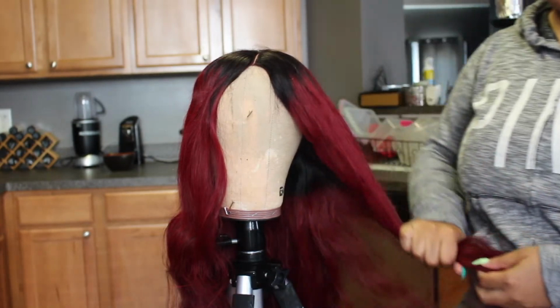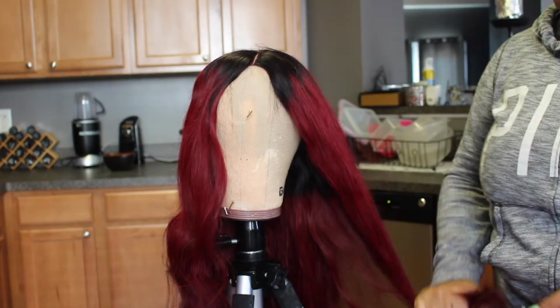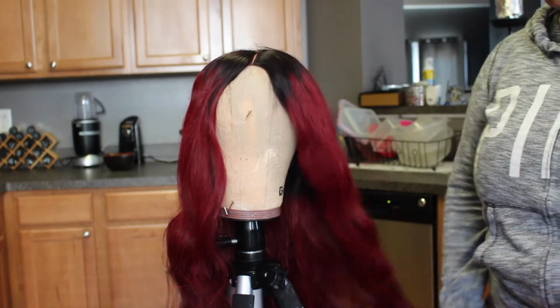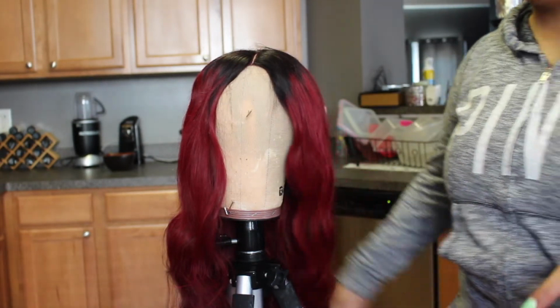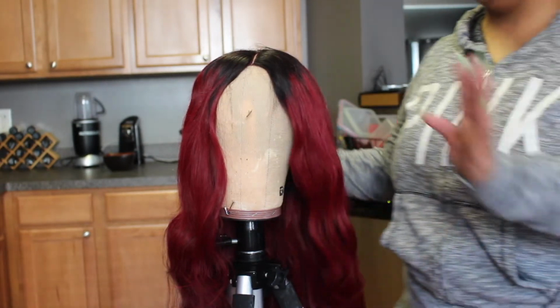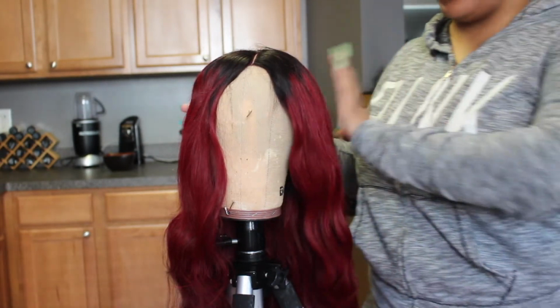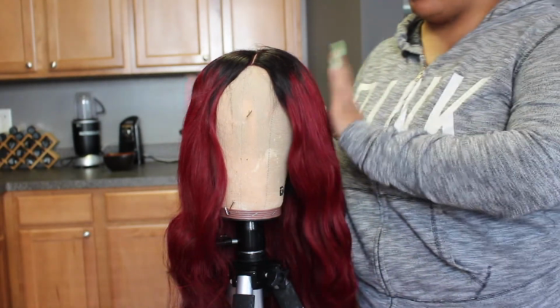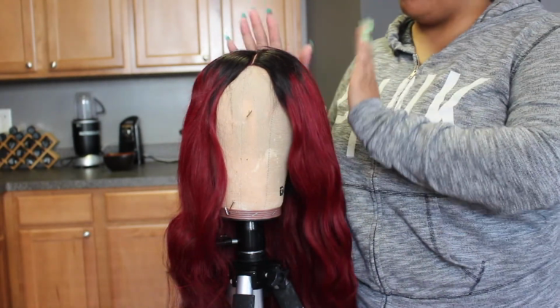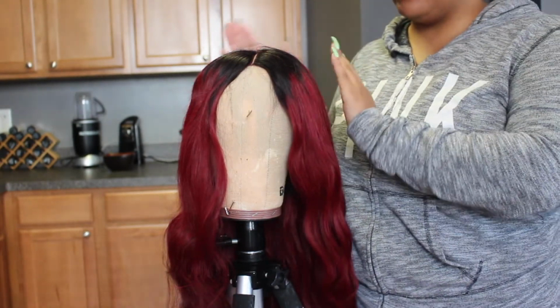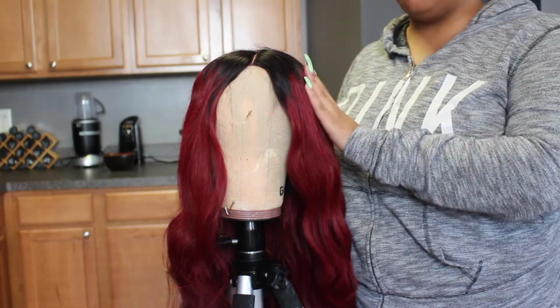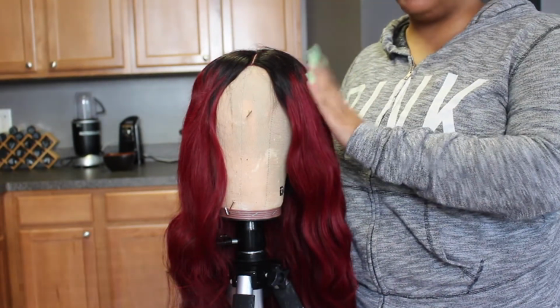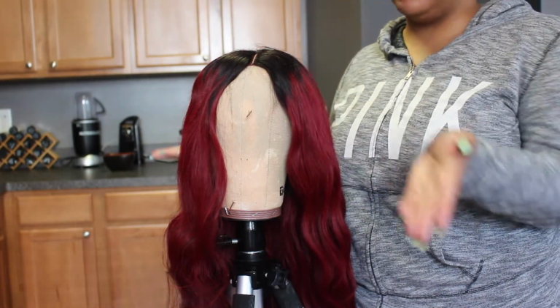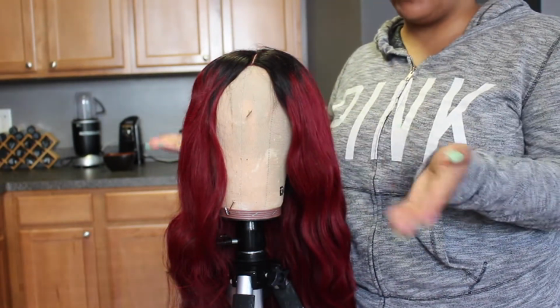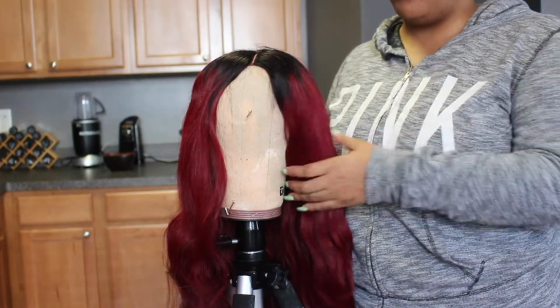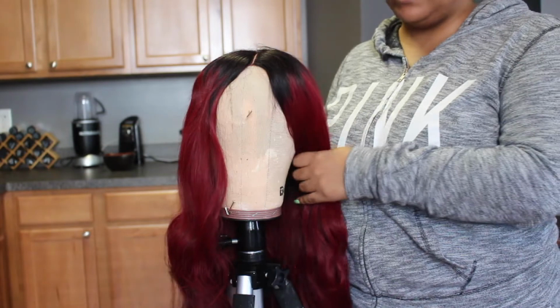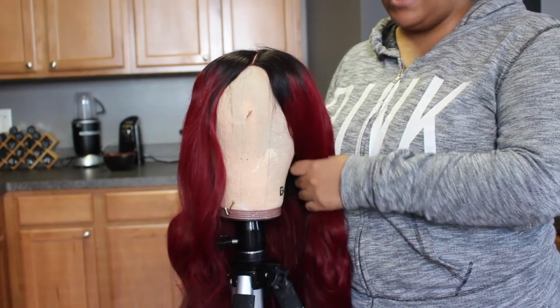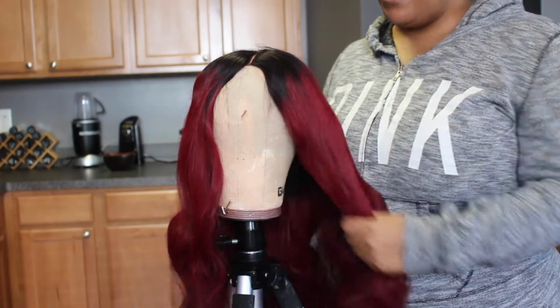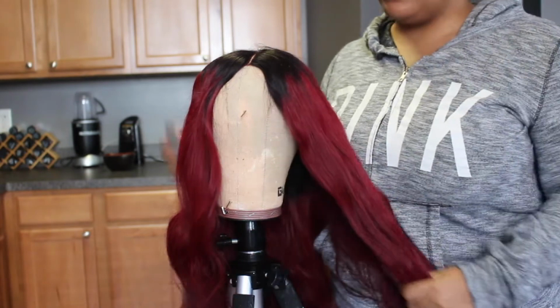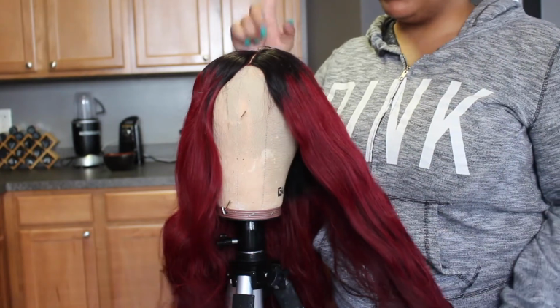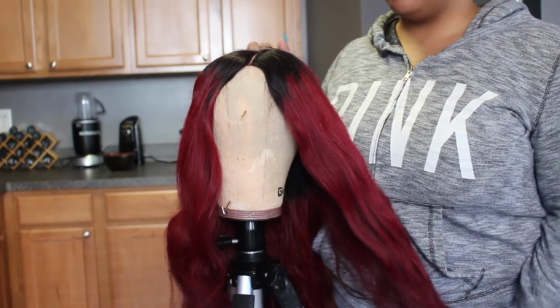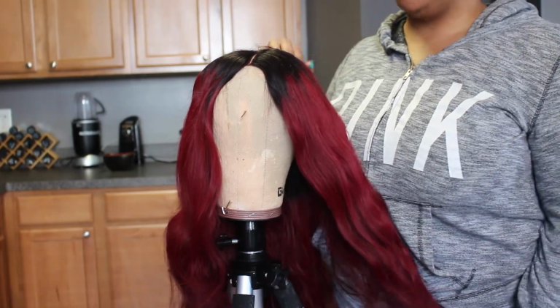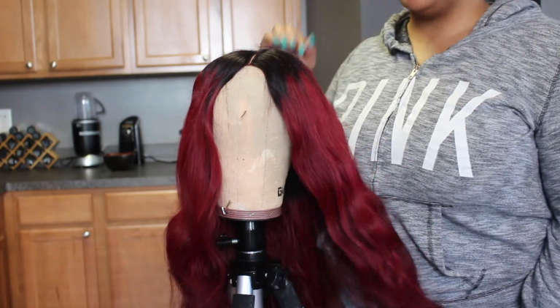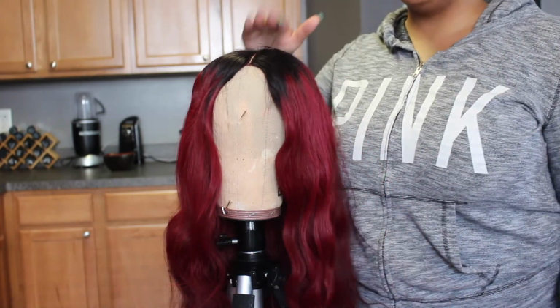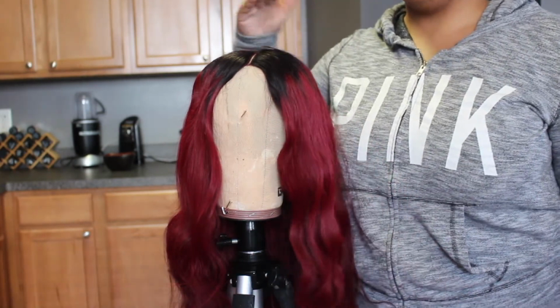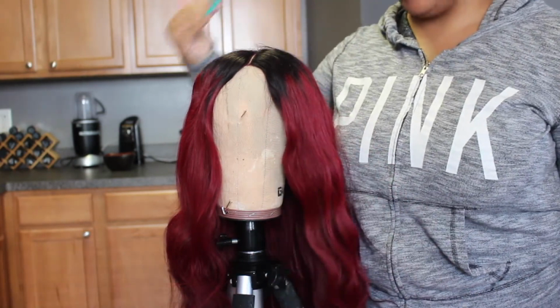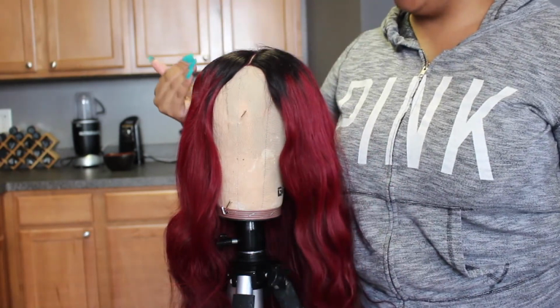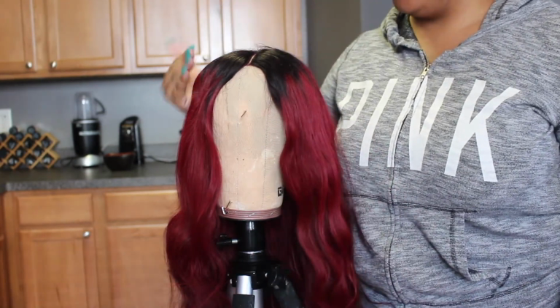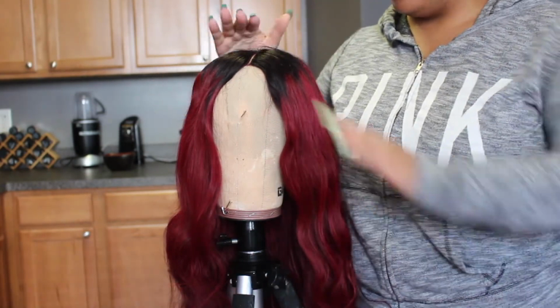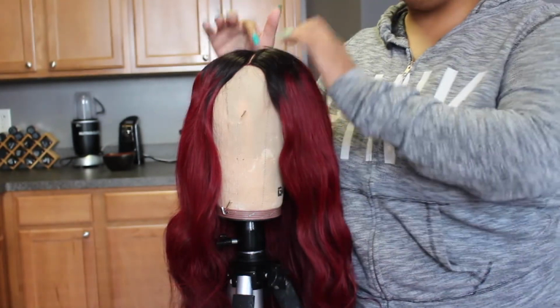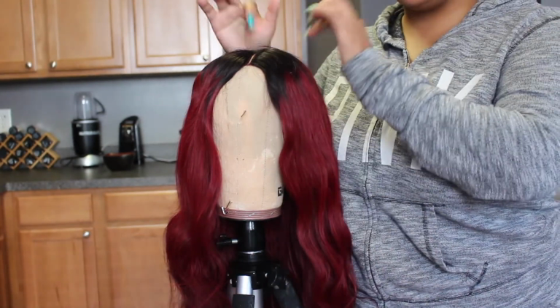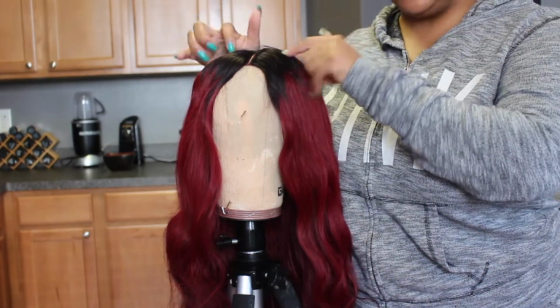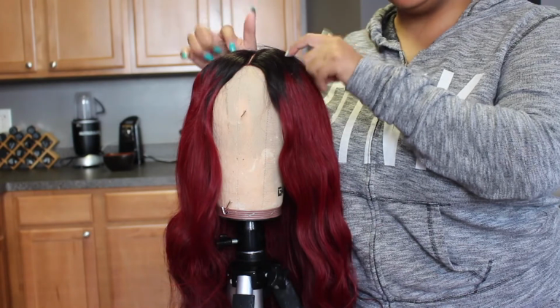This hair already came pre-colored like this. We do offer this color hair if you would like to purchase it — please check out our website. Let me get started and show you guys the steps of what I do.